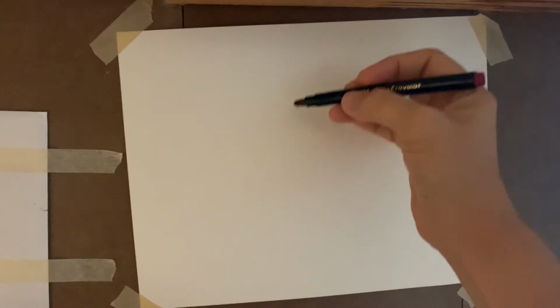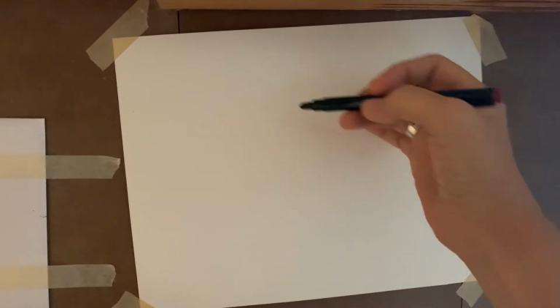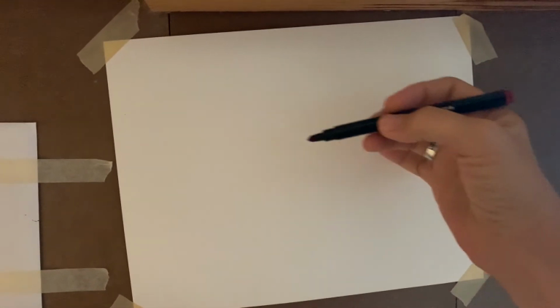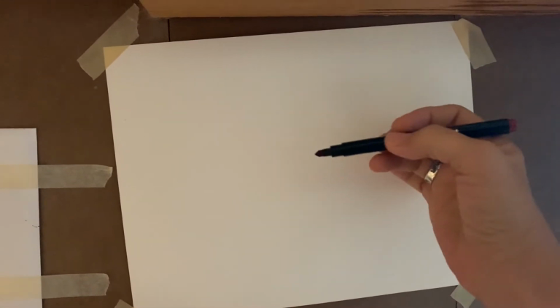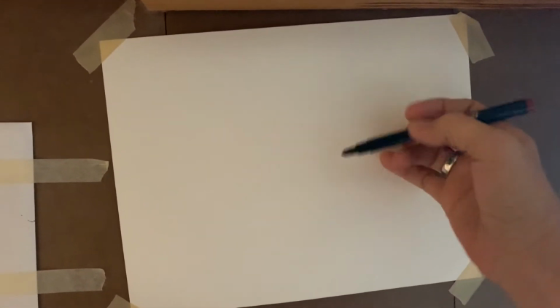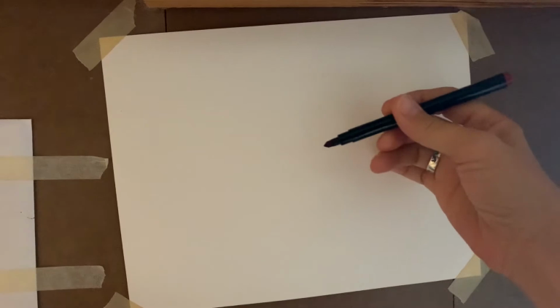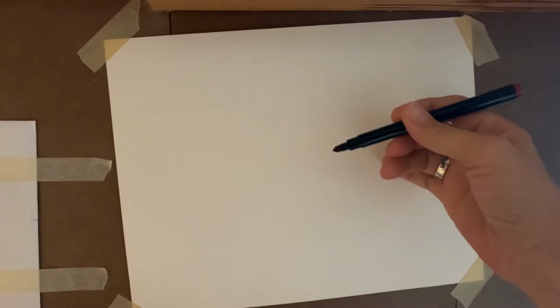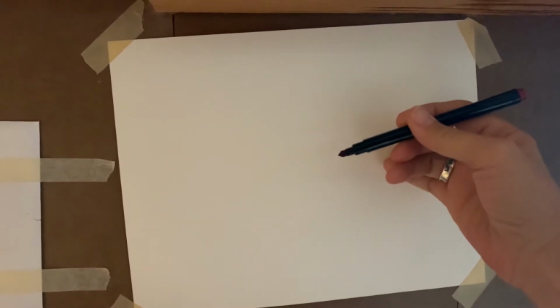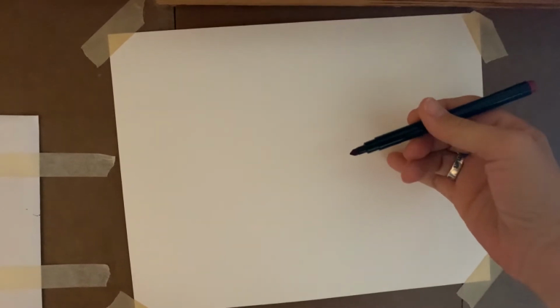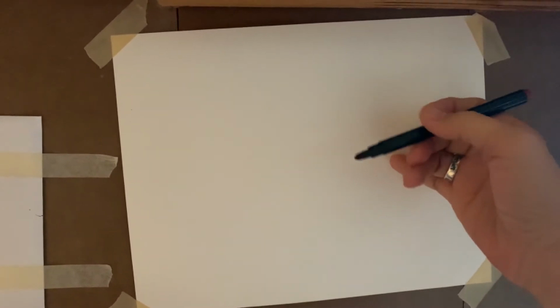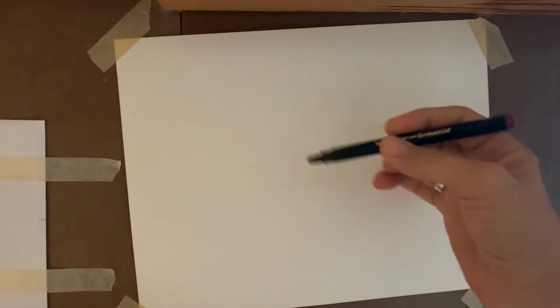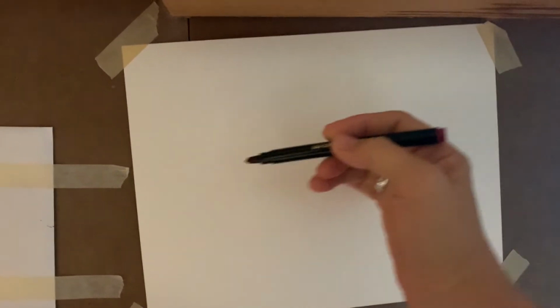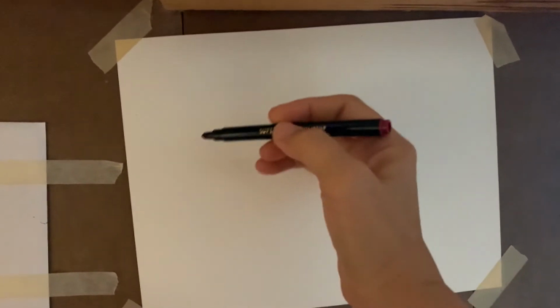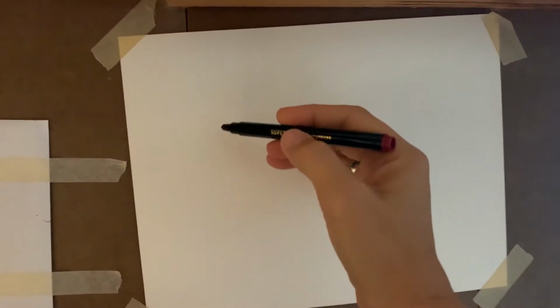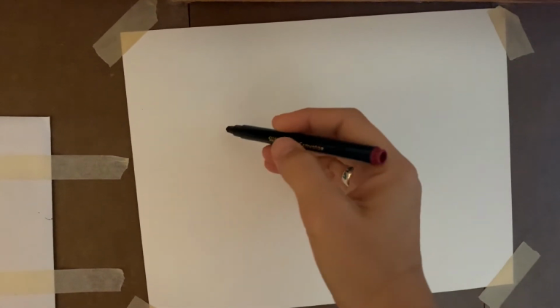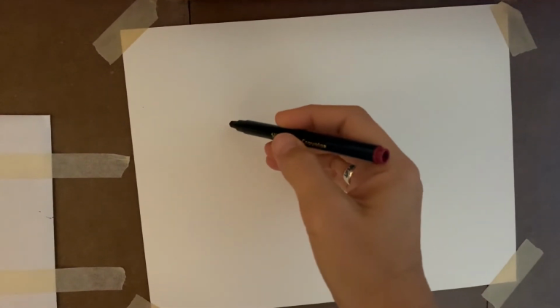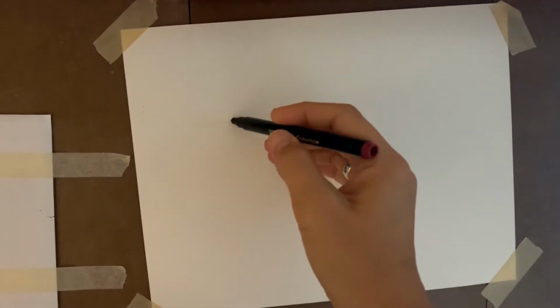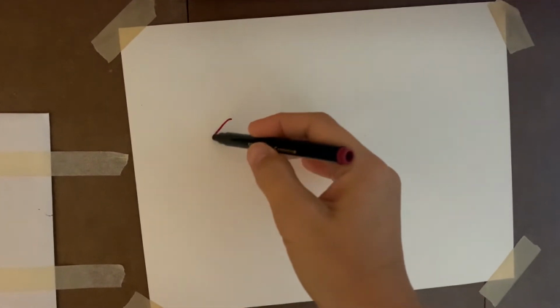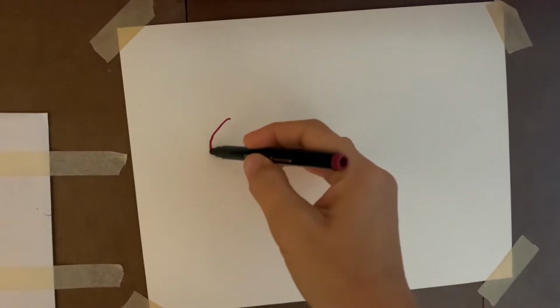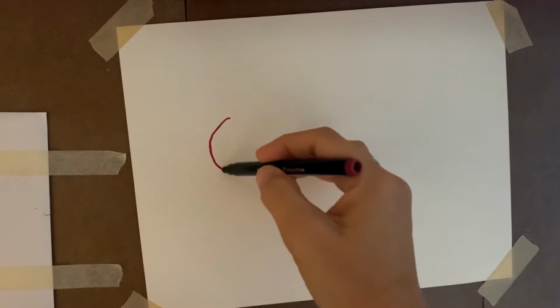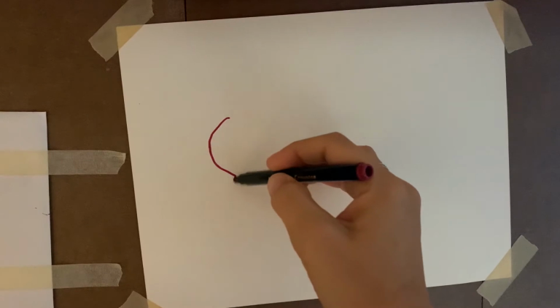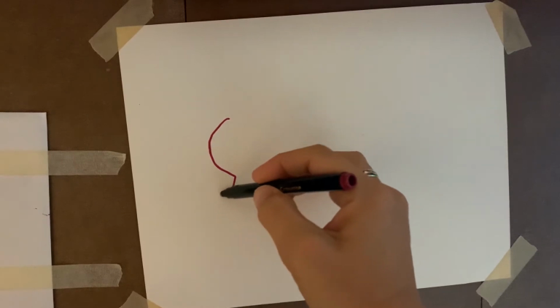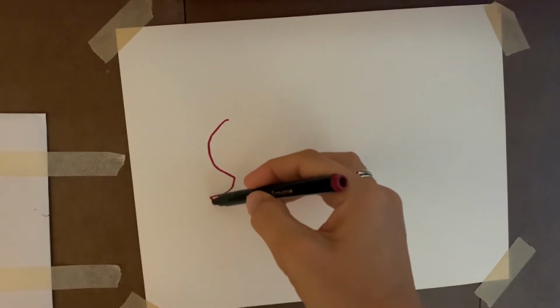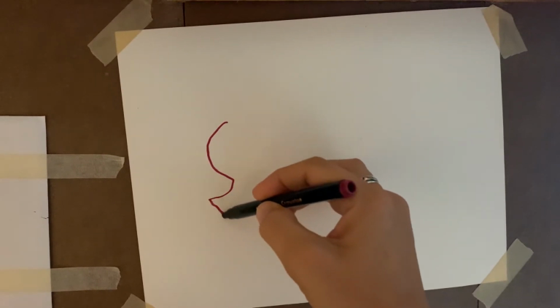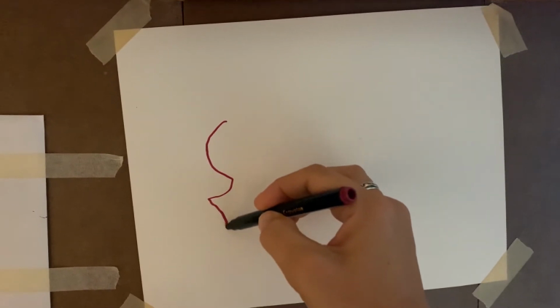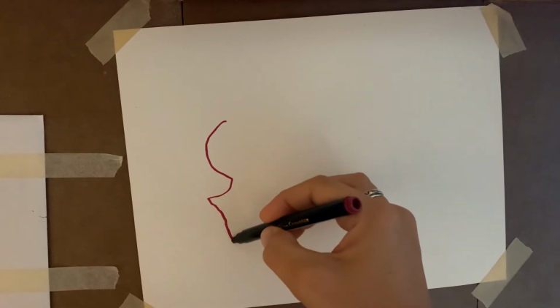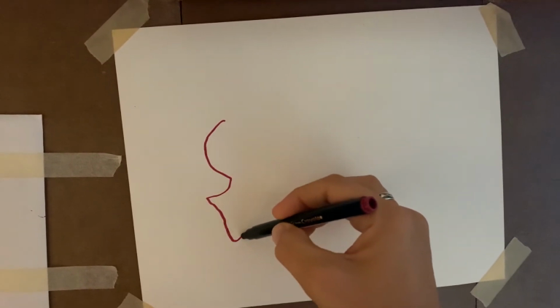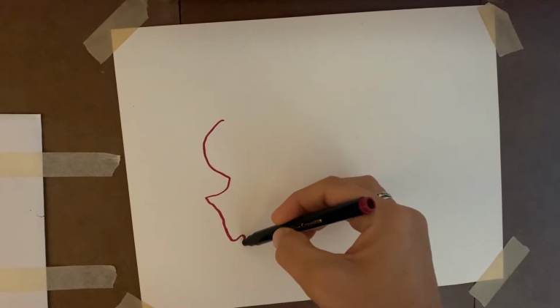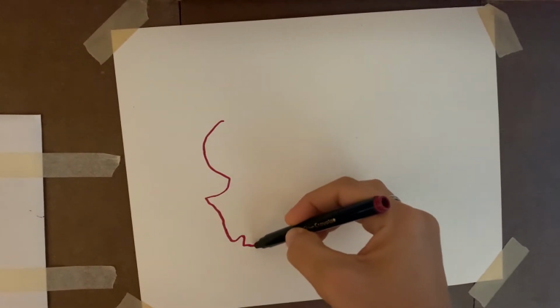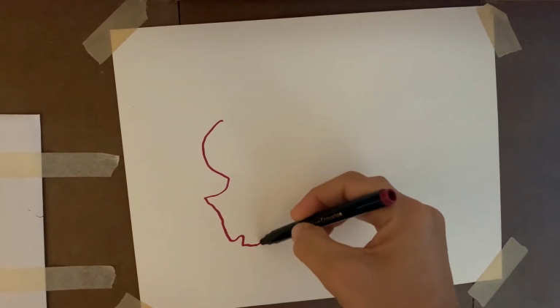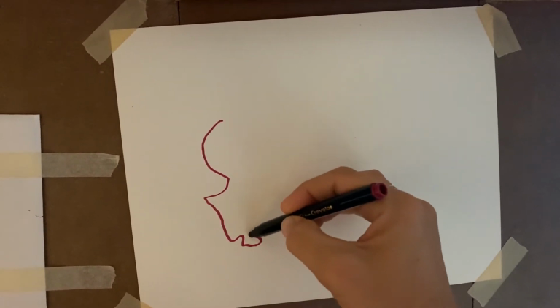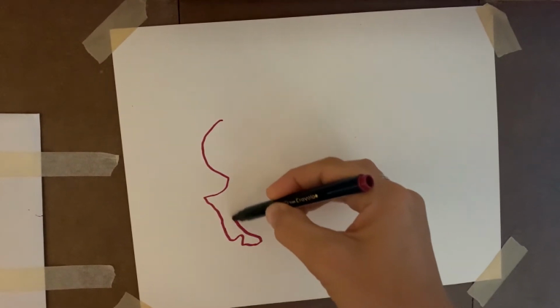I have no idea what I'm going to draw. What's something I draw really well normally? I normally draw horses pretty well, so I'll try to draw a horse.